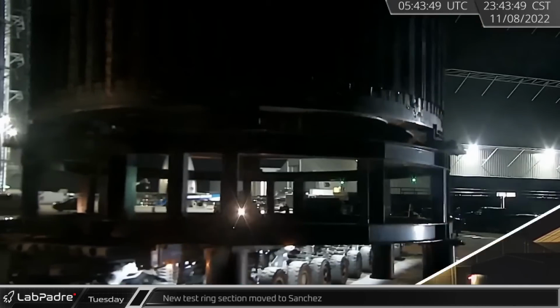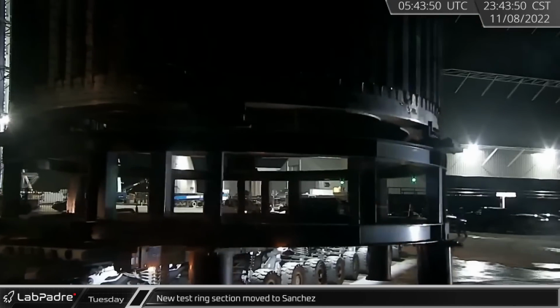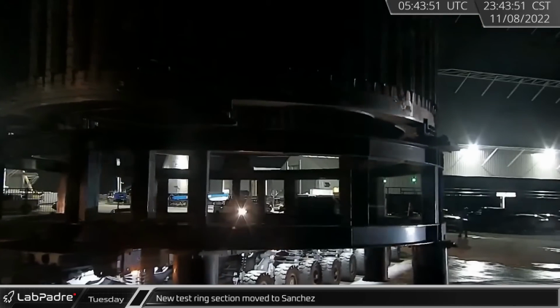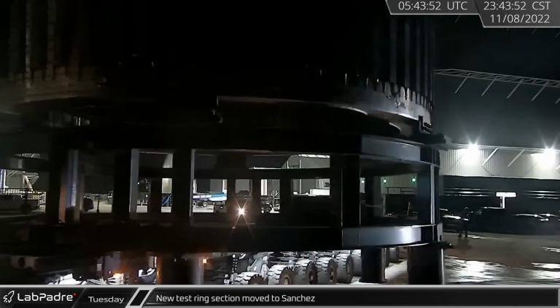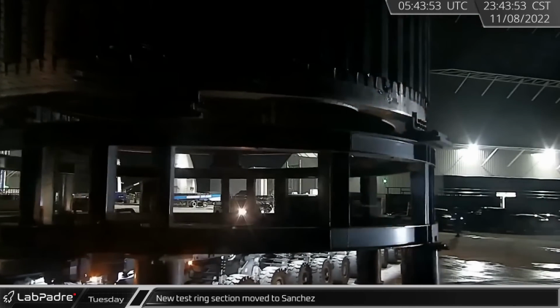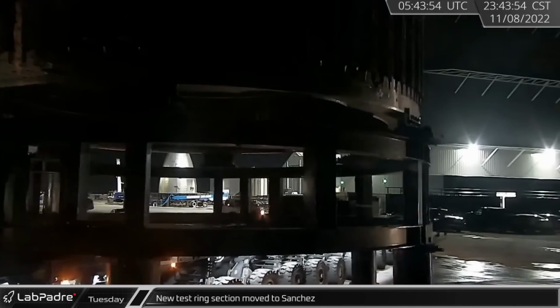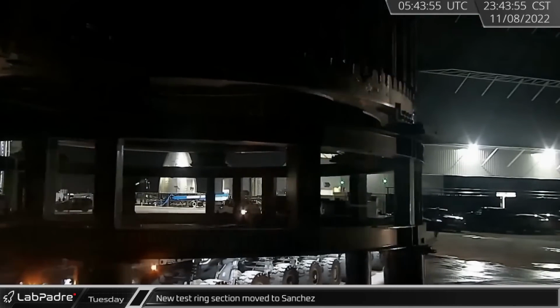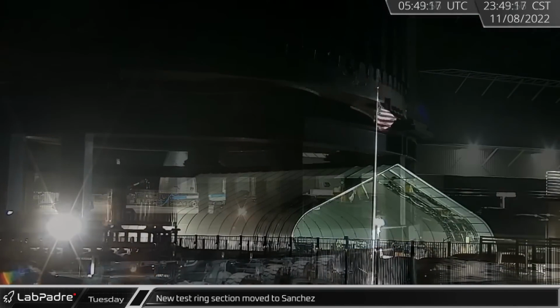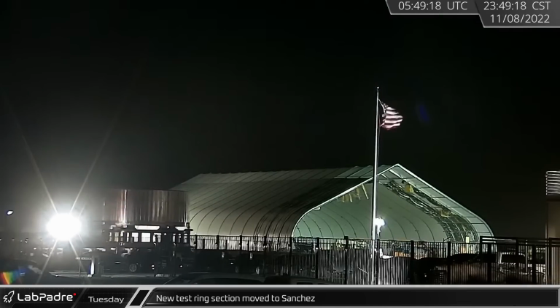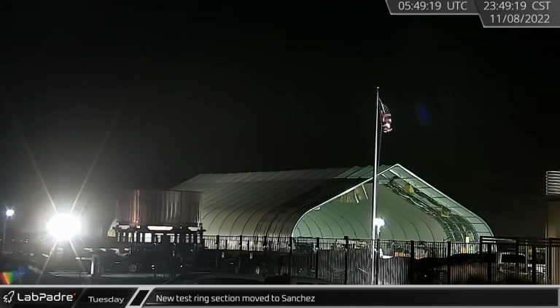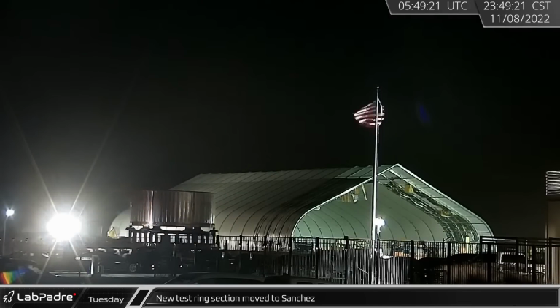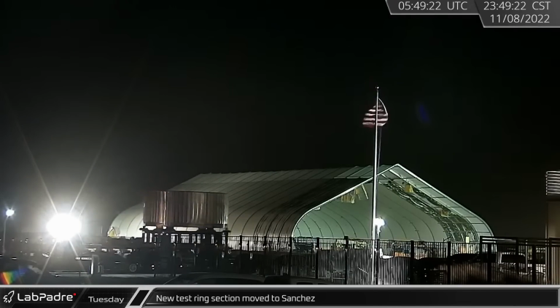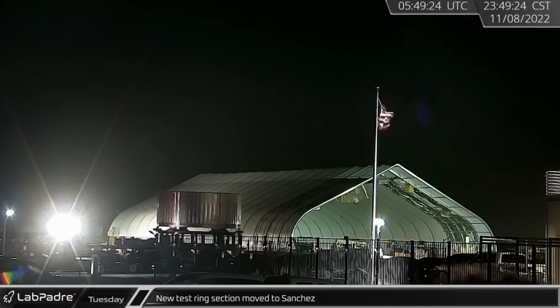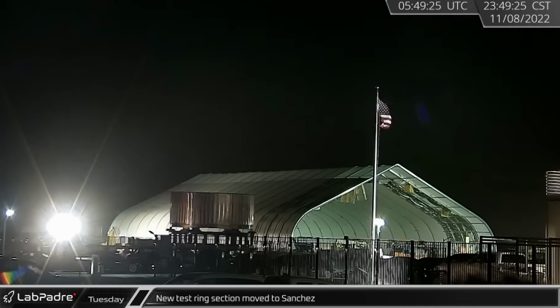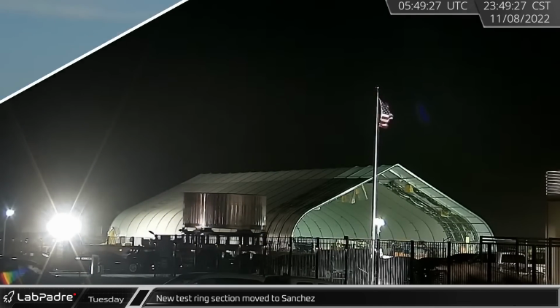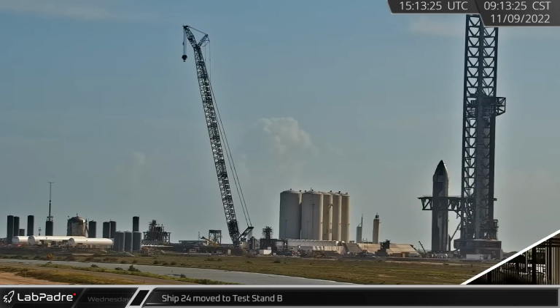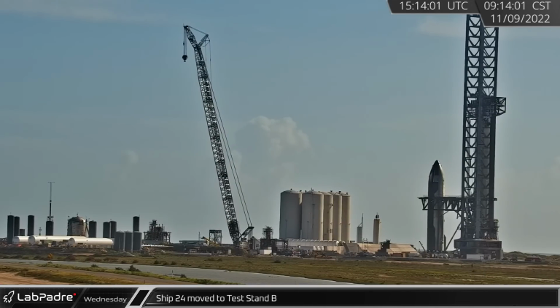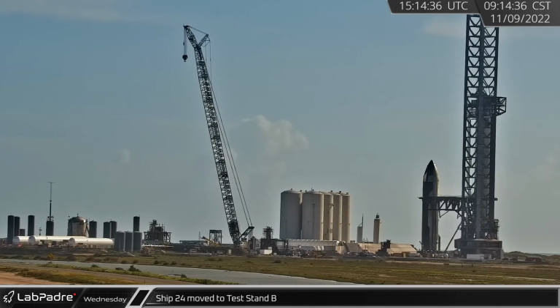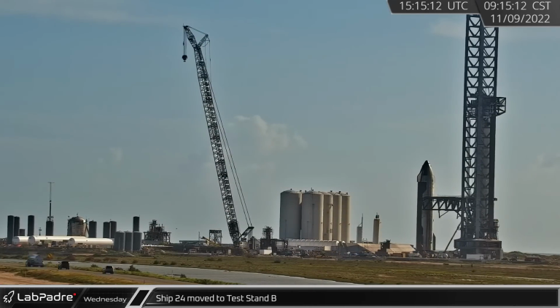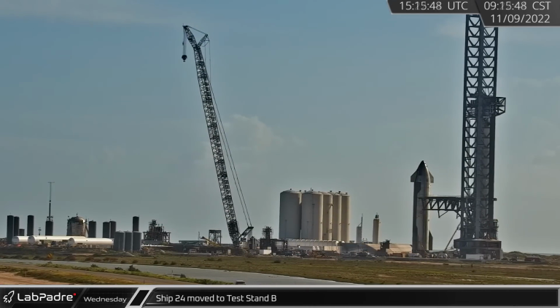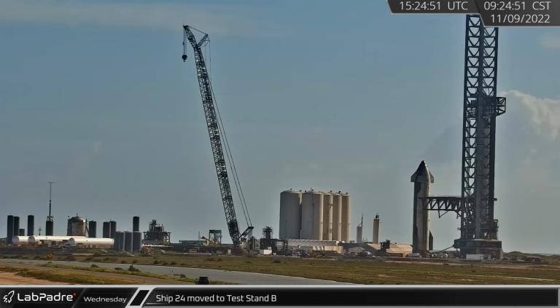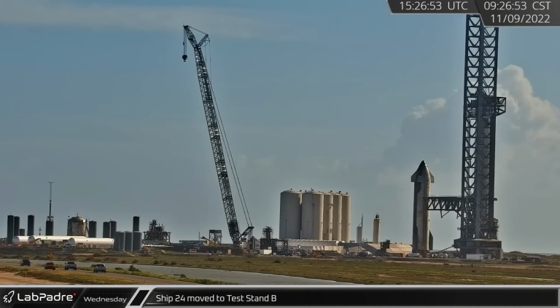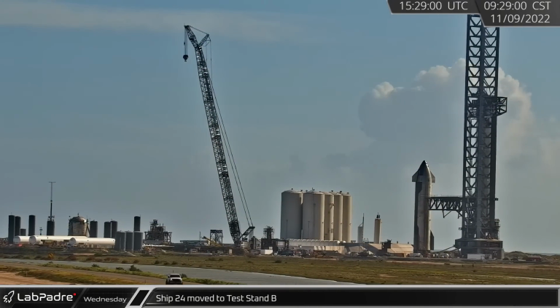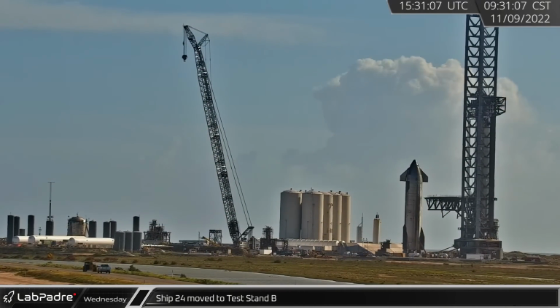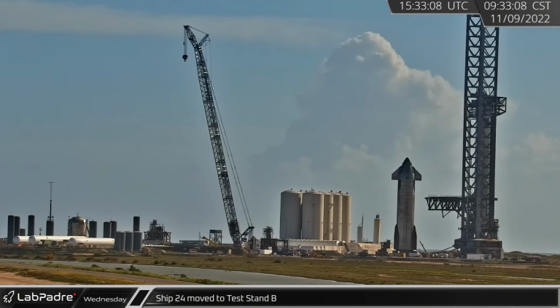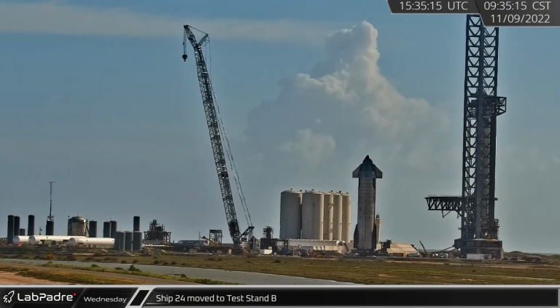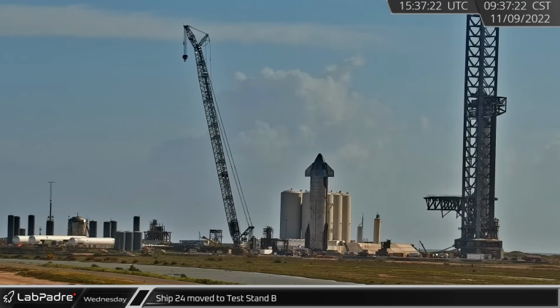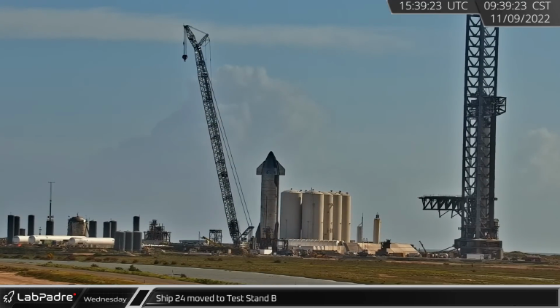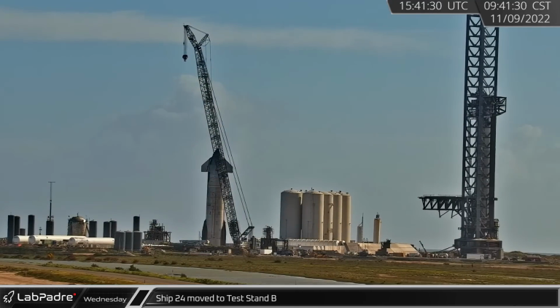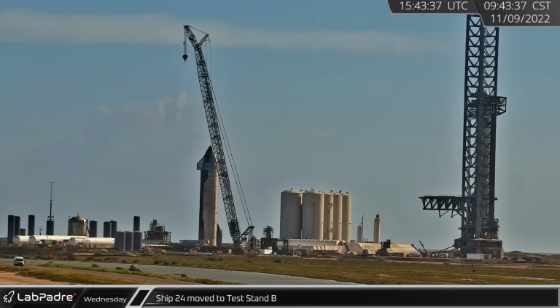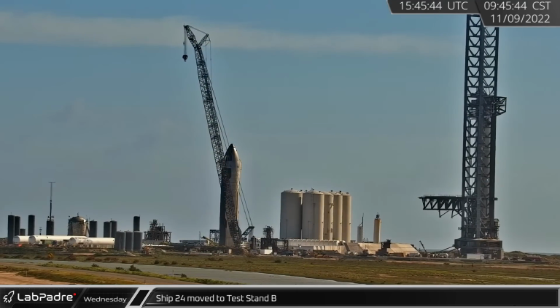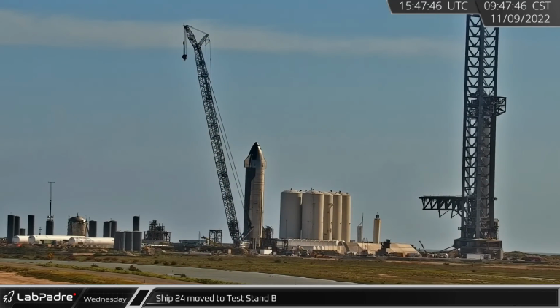A new interstage test ring departed near midnight, headed for the Sanchez site. On Wednesday, Ship 24 was moved to Test Stand B, where it will perform another round of static fire testing.